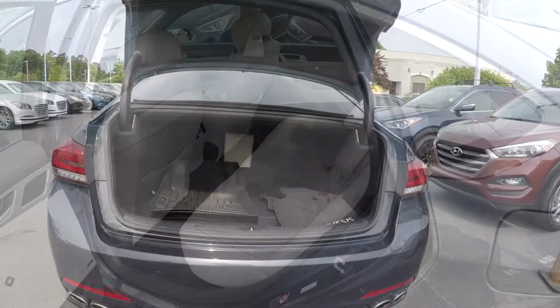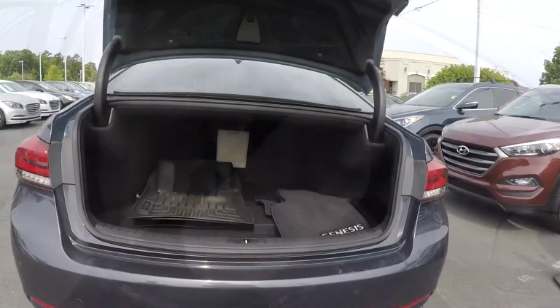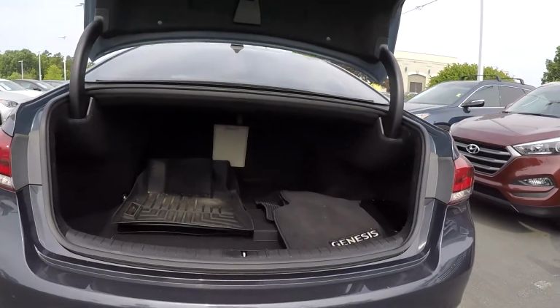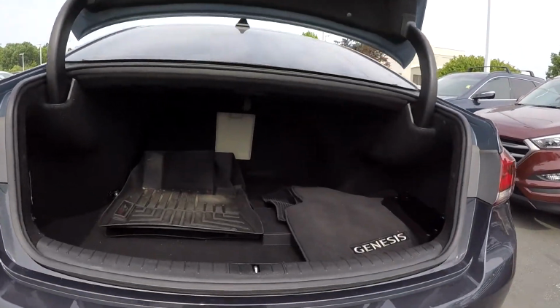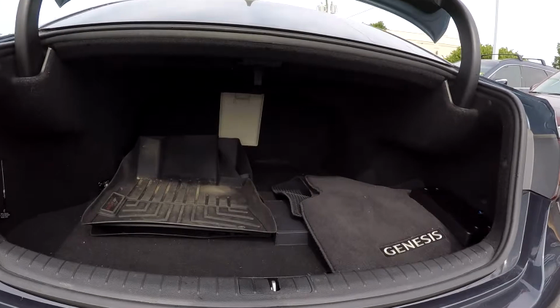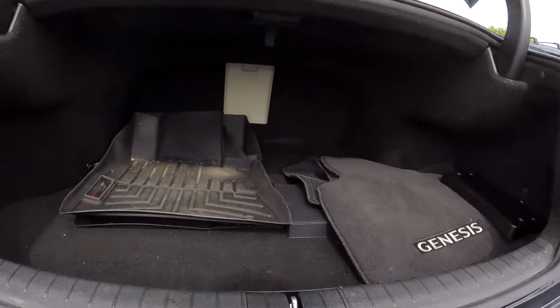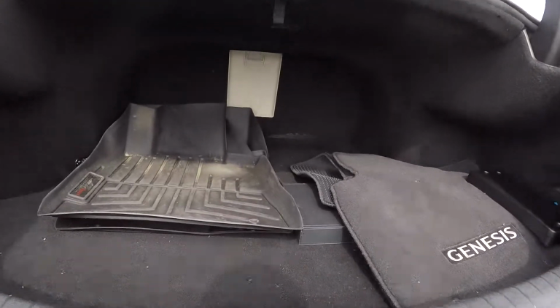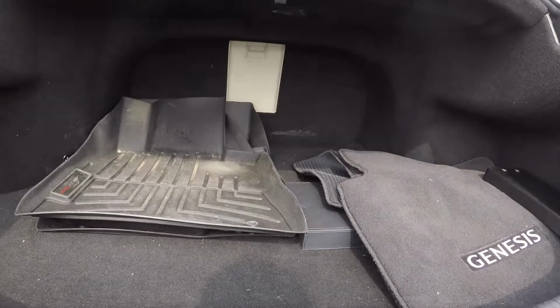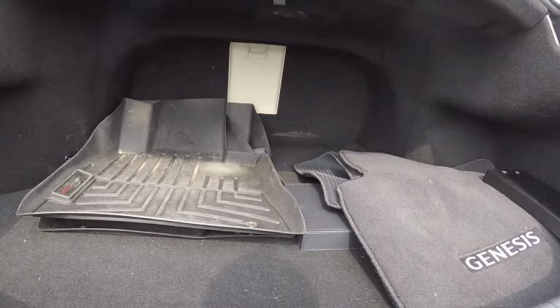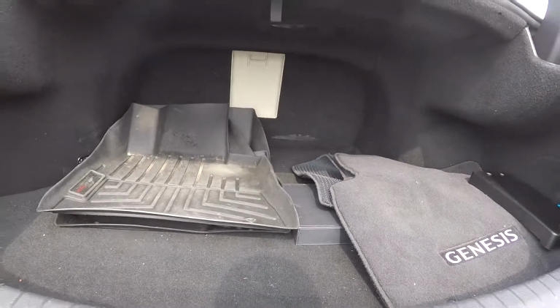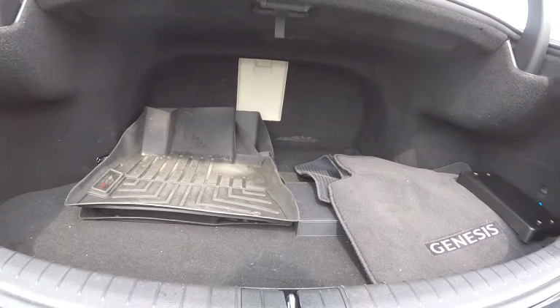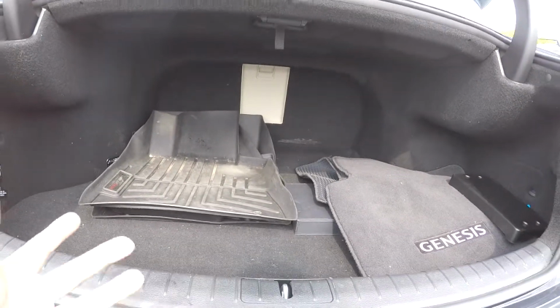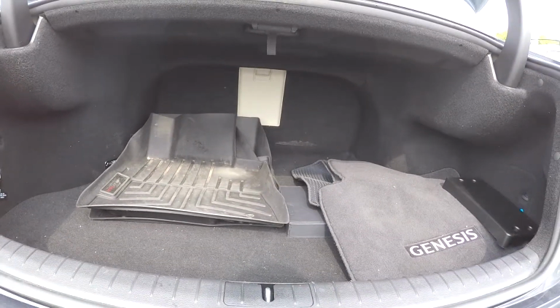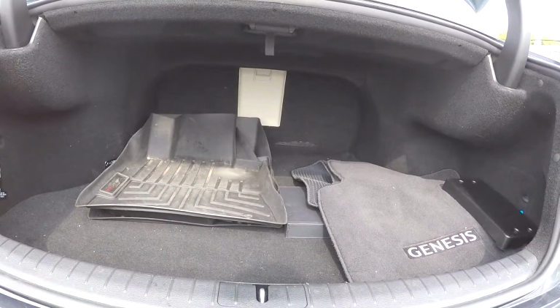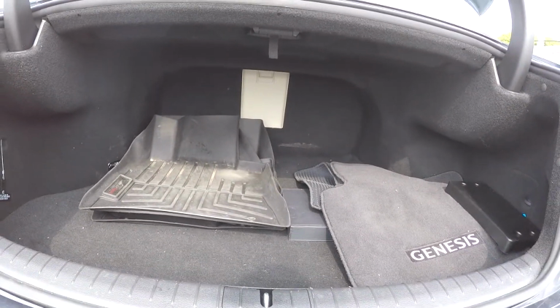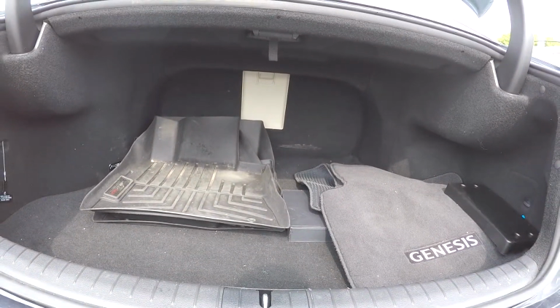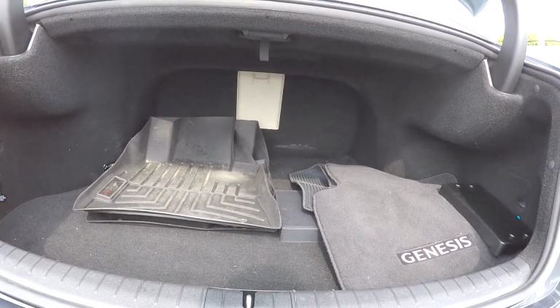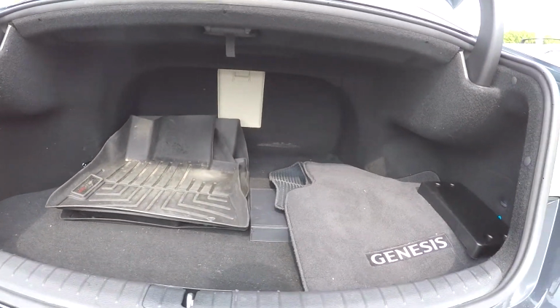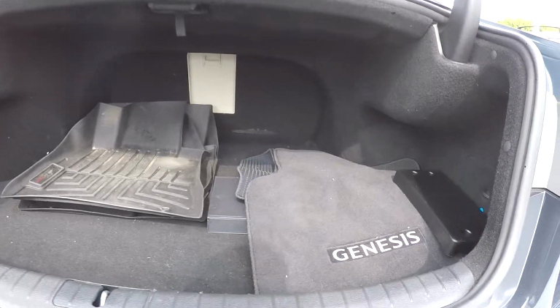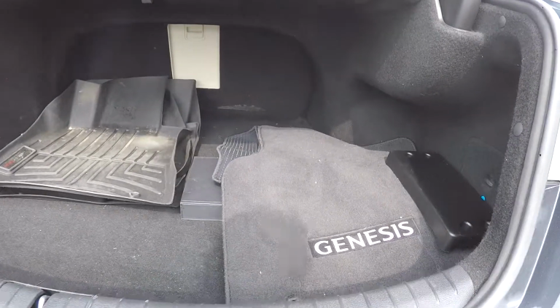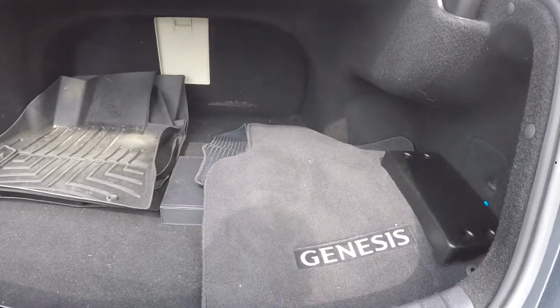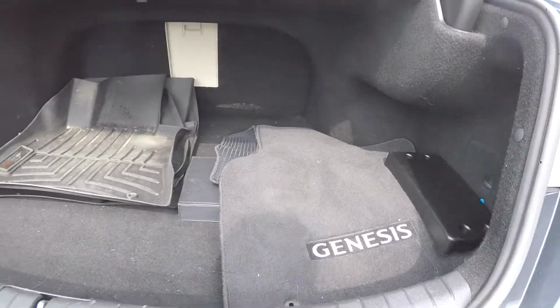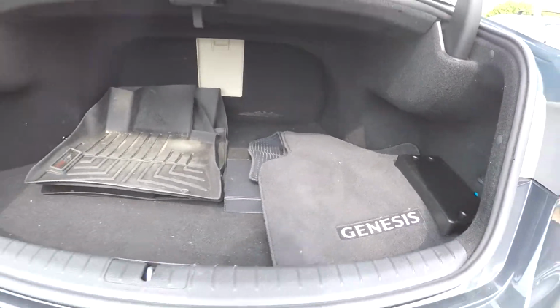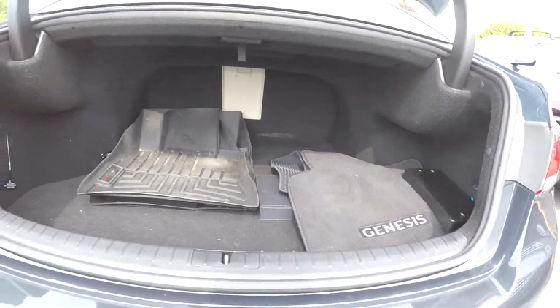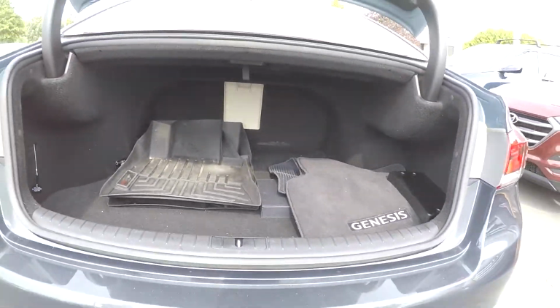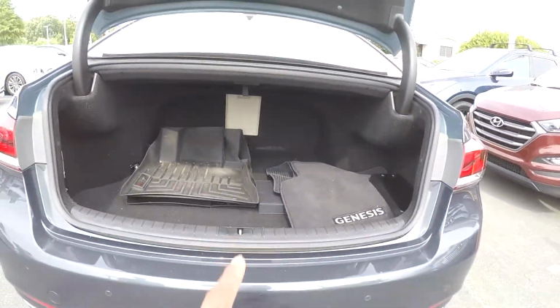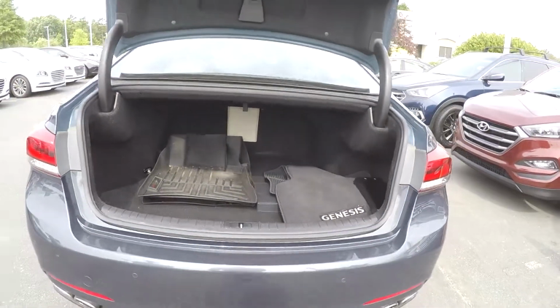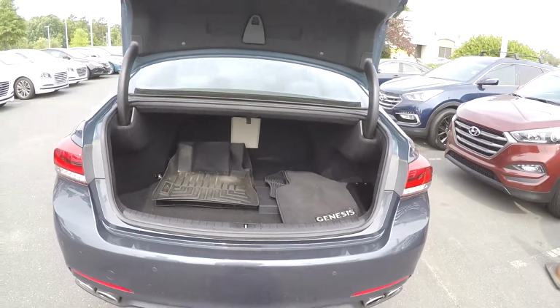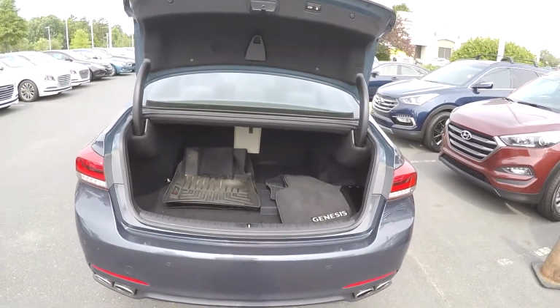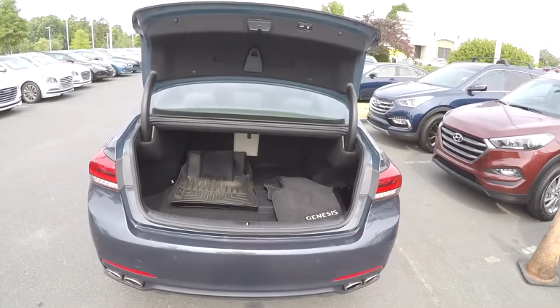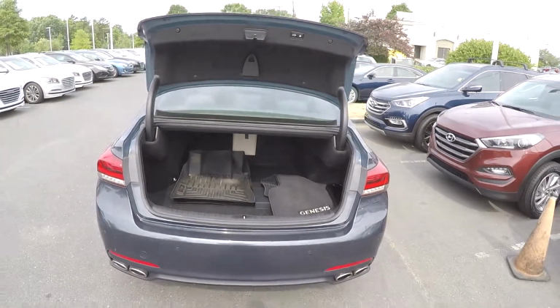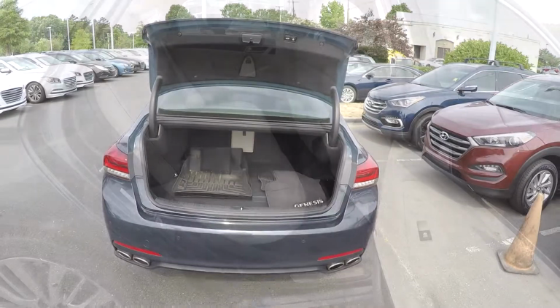Coming into your trunk space here, you are going to have pretty good space. You will have some additional weatherproof mats in there — weather-tank mats and some original mats. There is a seat release in the middle, and you will also have a fully powered trunk.